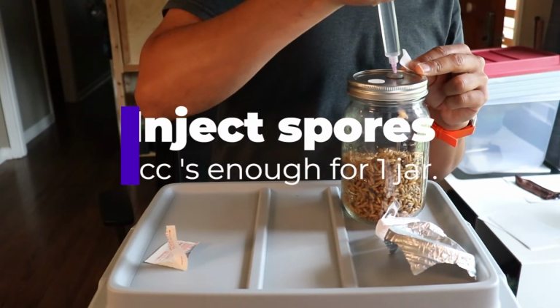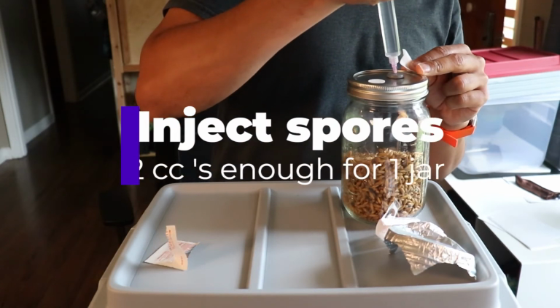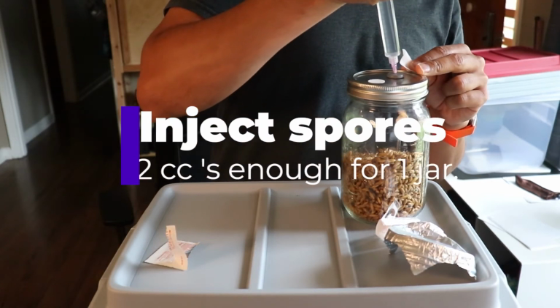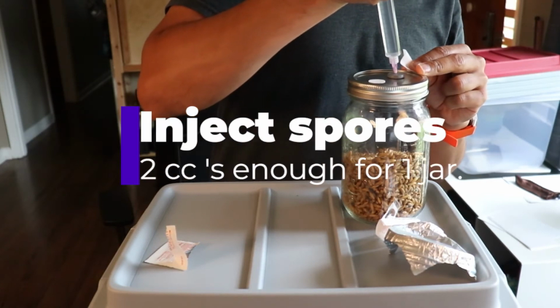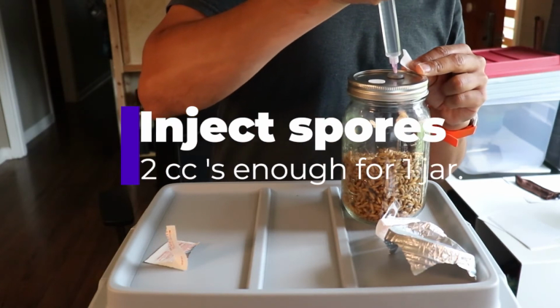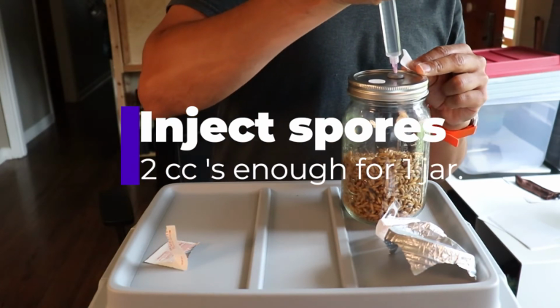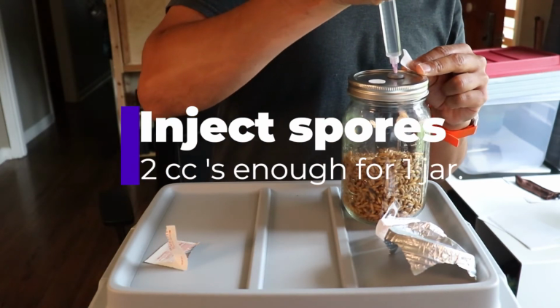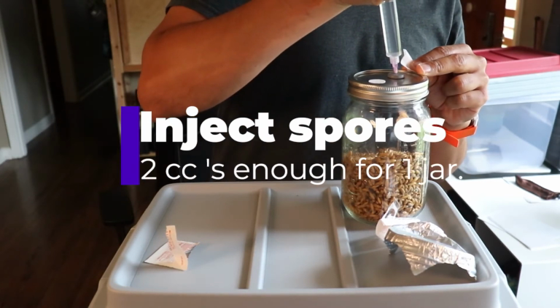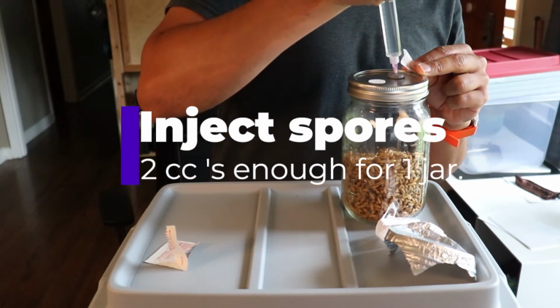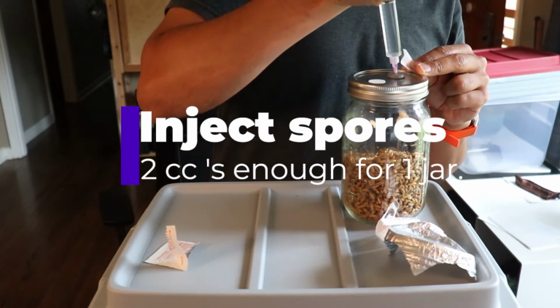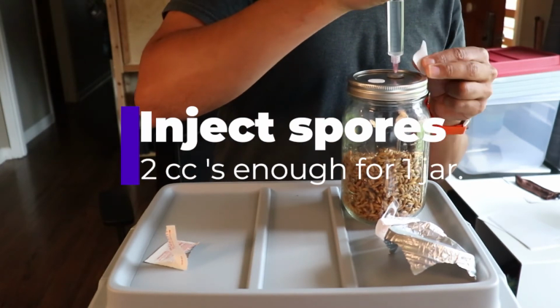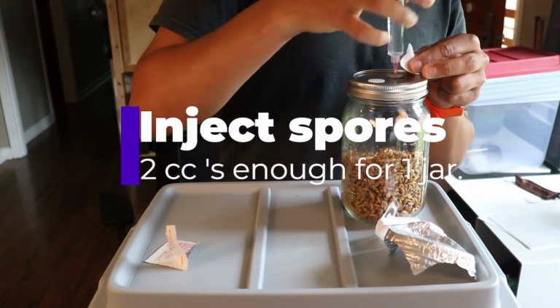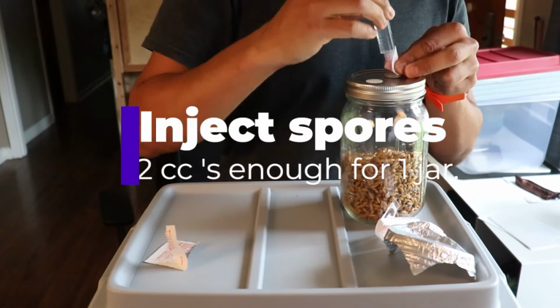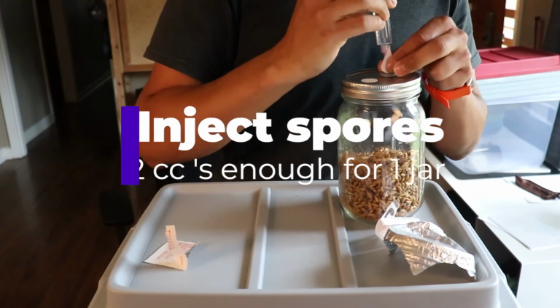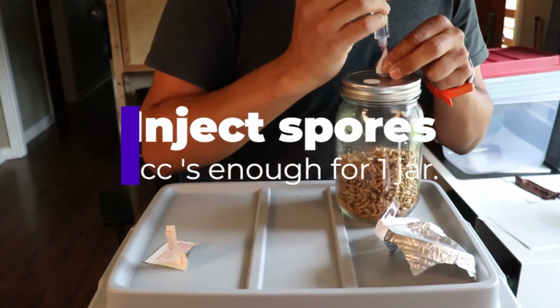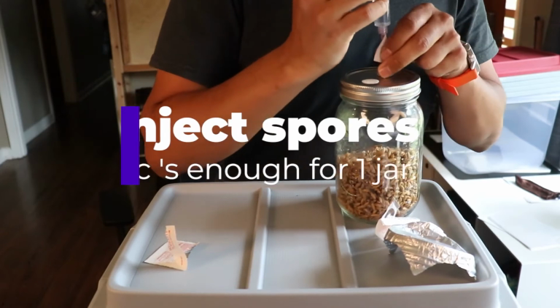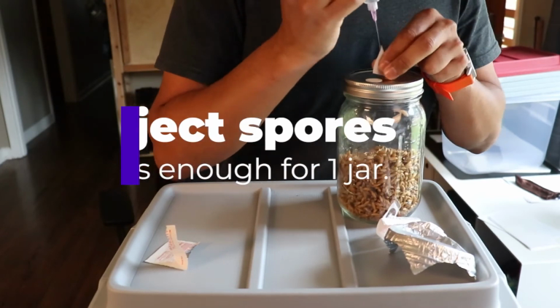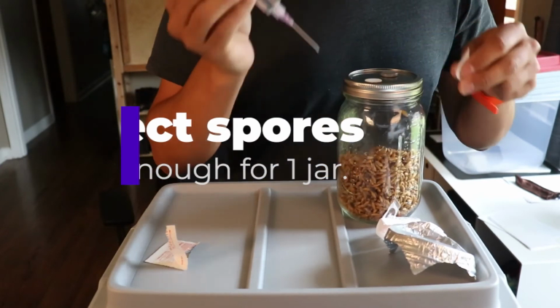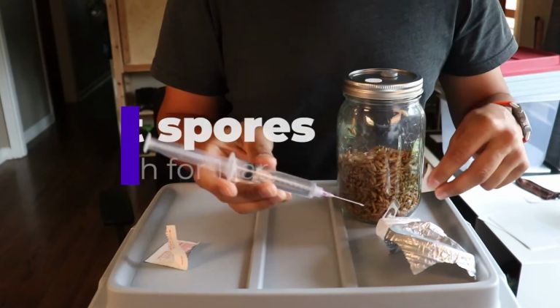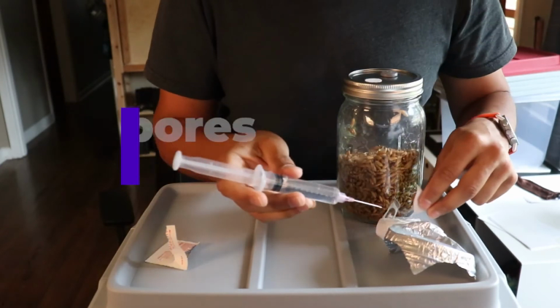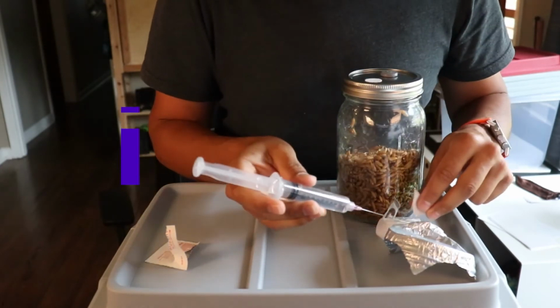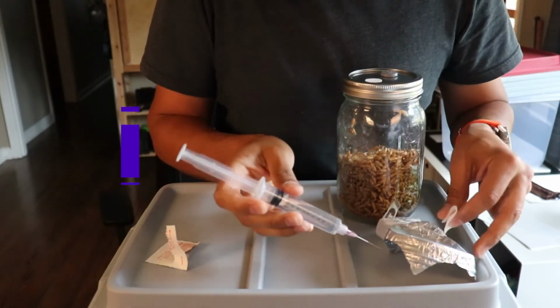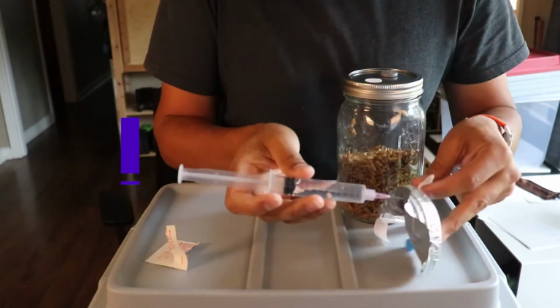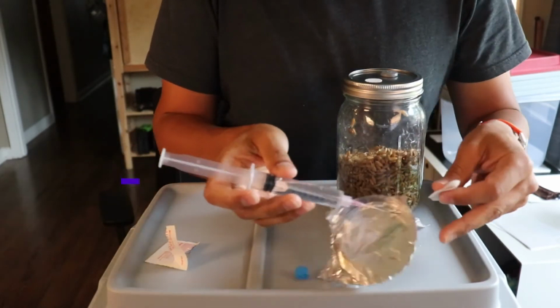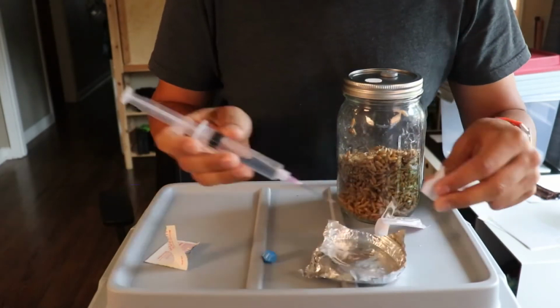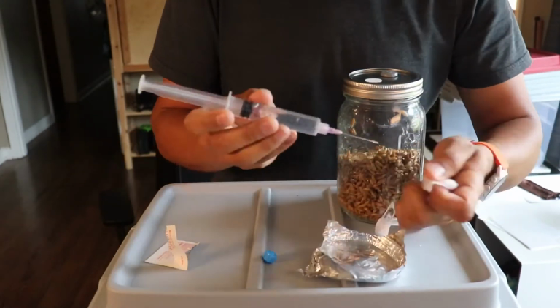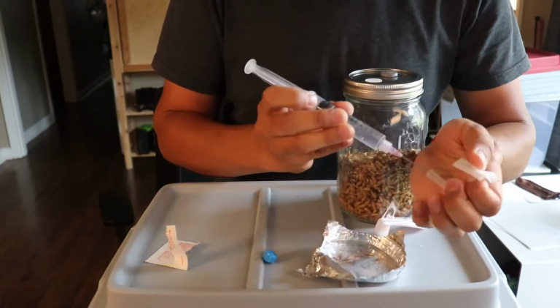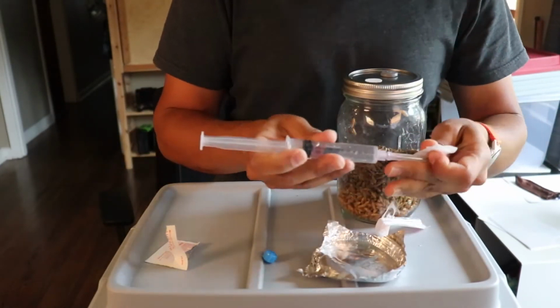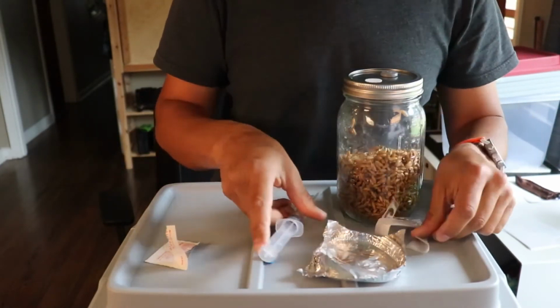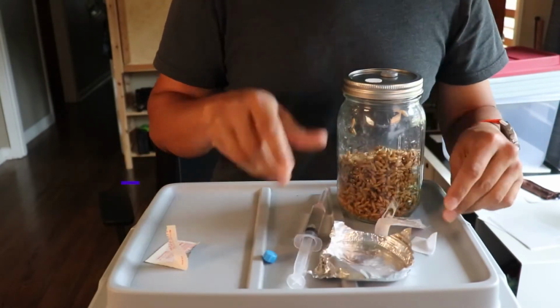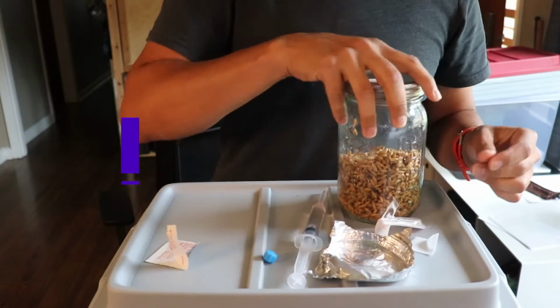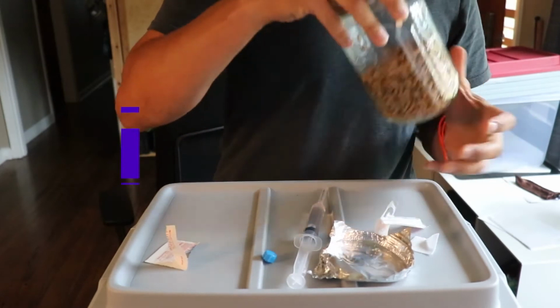Inject two cc's into each jar. That might not seem like a lot, but you only need two spores to grow mycelium and grow mushrooms.